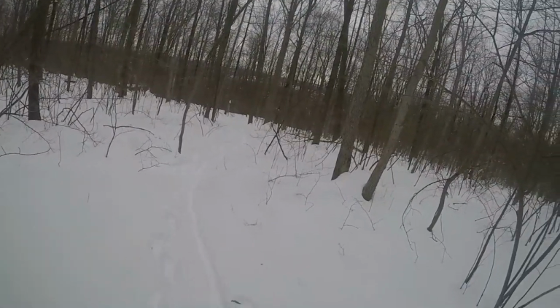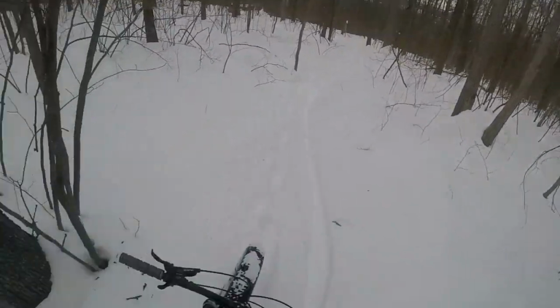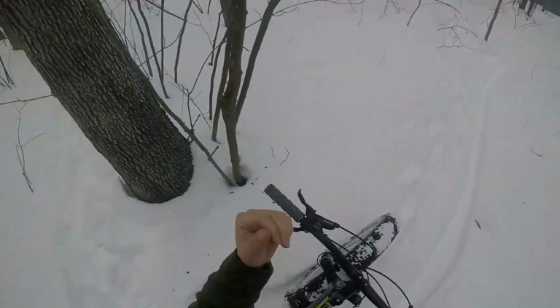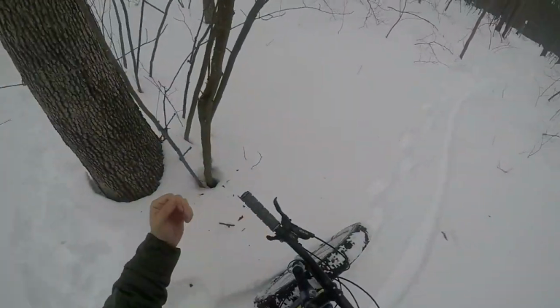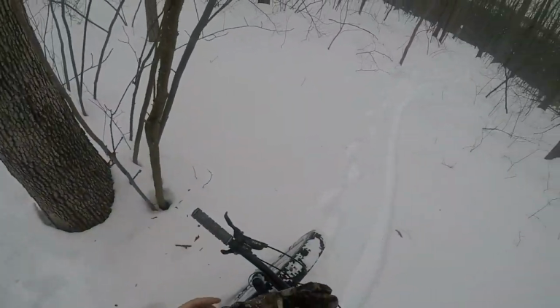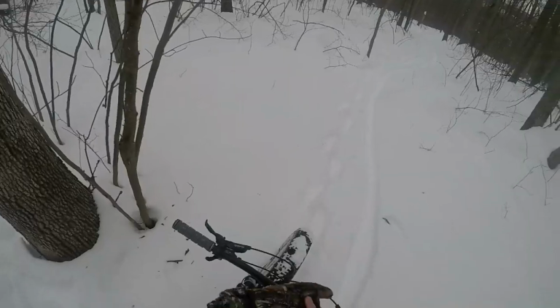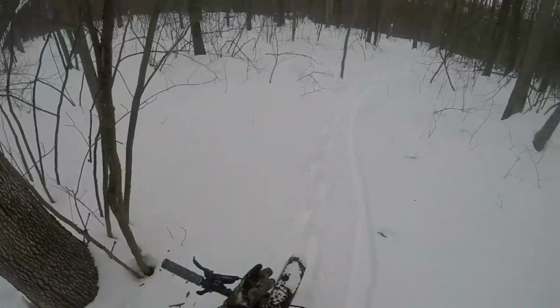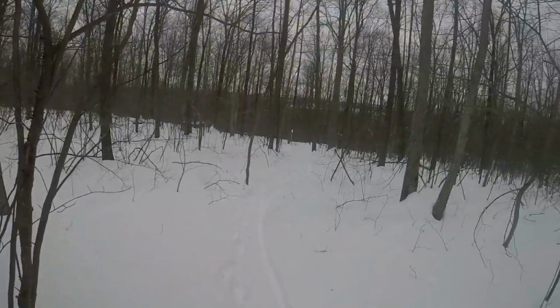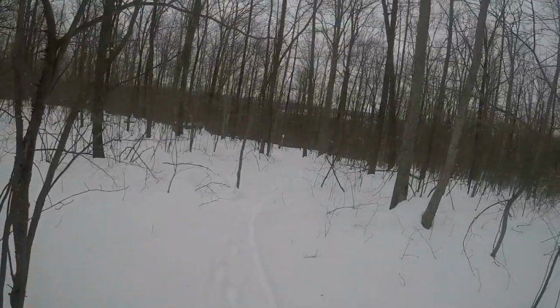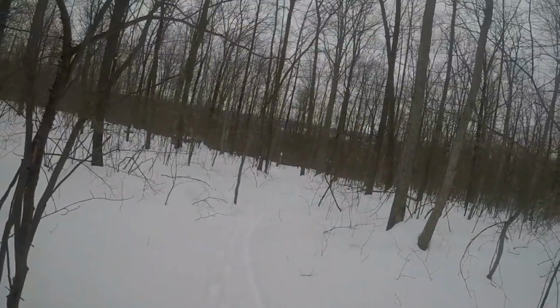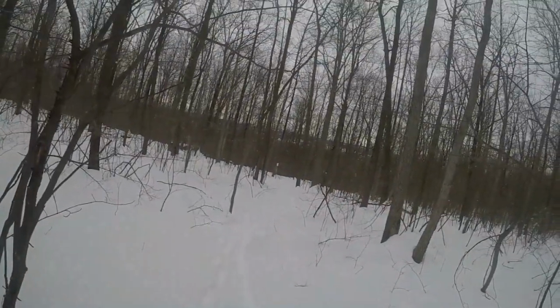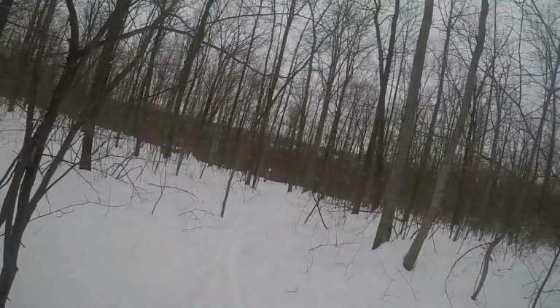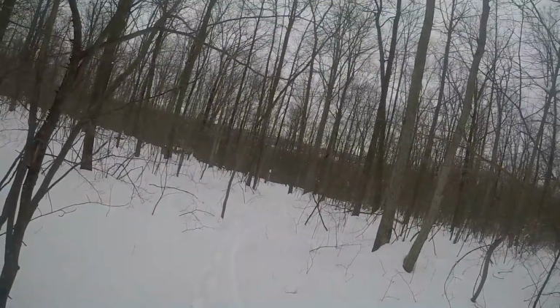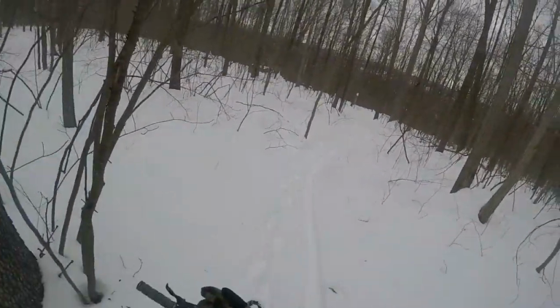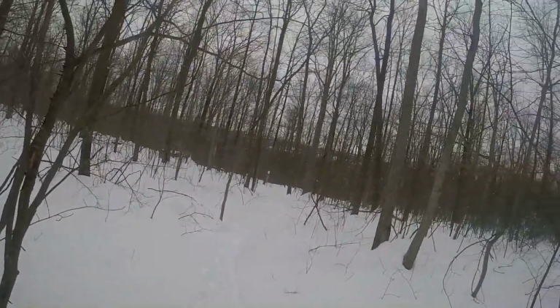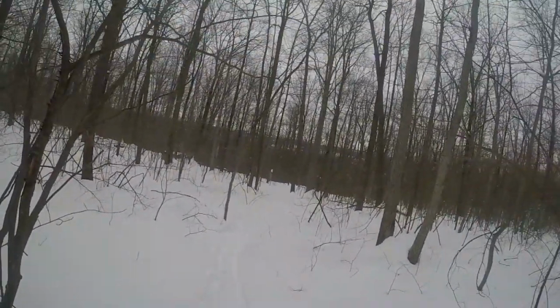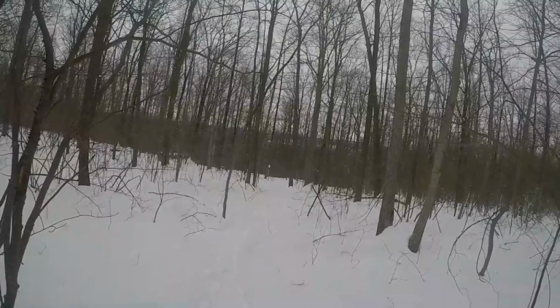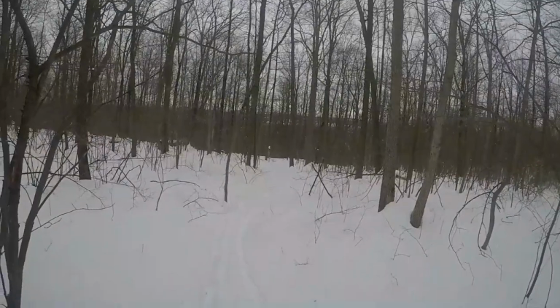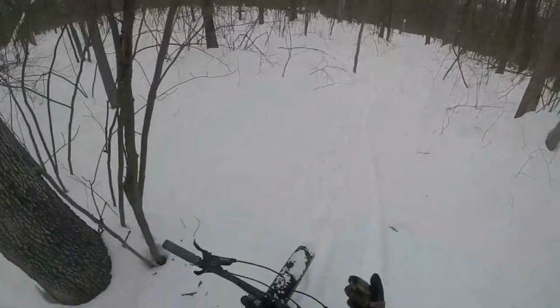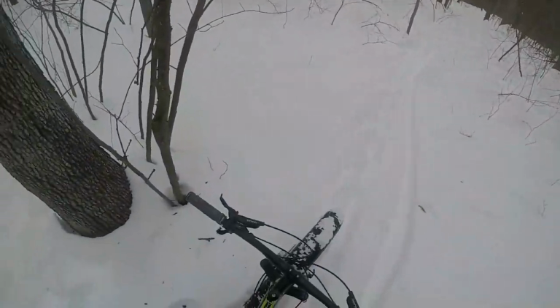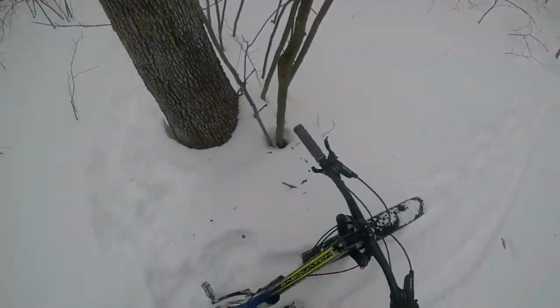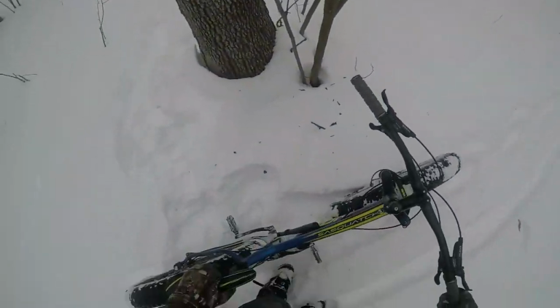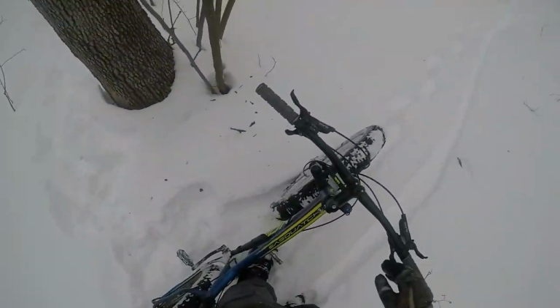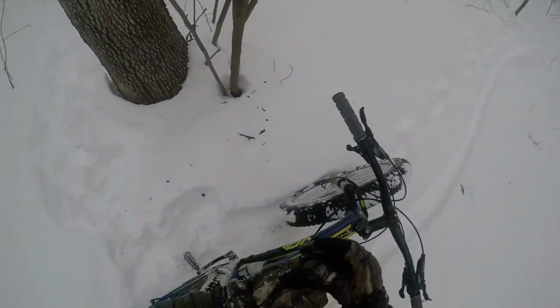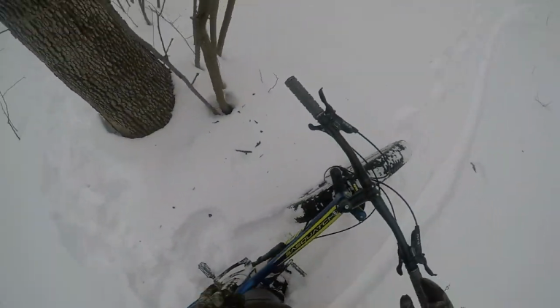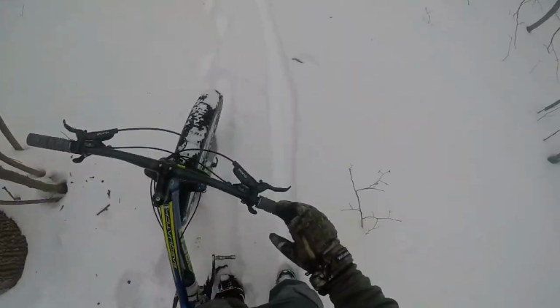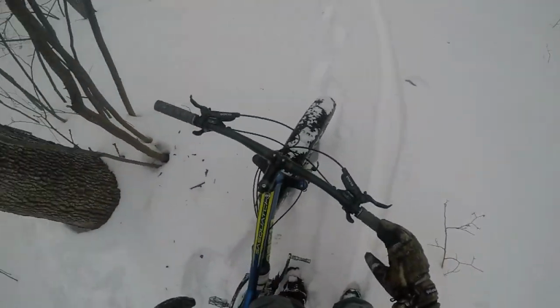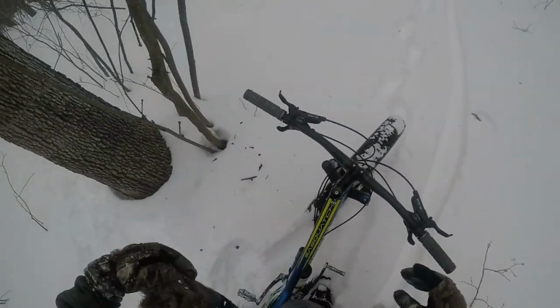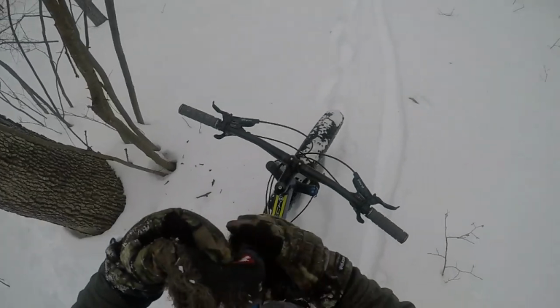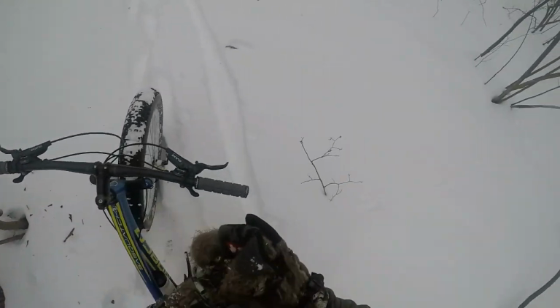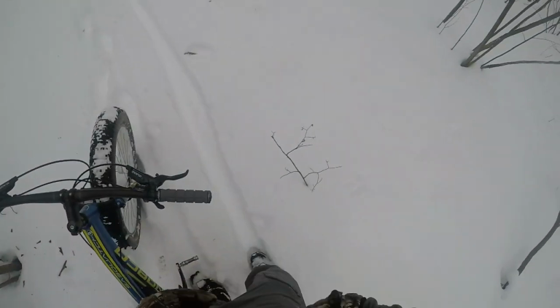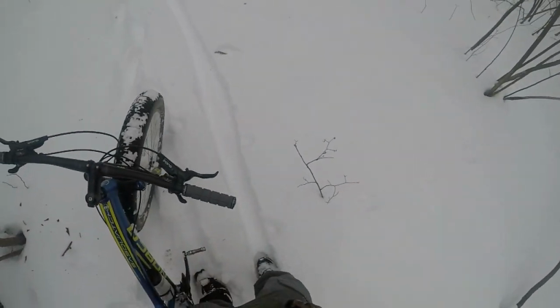I've had this bike for — this is my third winter. And I've never mustered up the mustard to go on a mountain bike ride downhill. So today's my first attempt. We're going to see how this works.